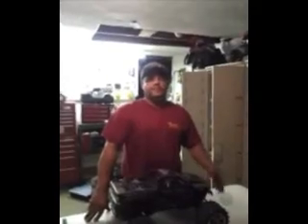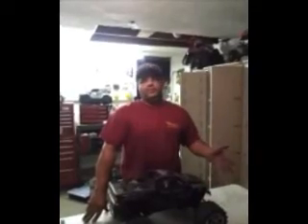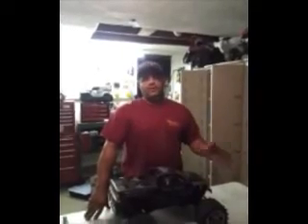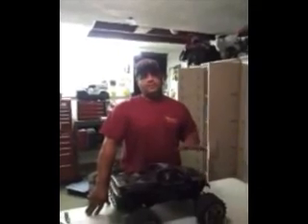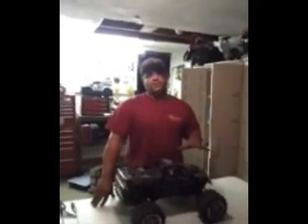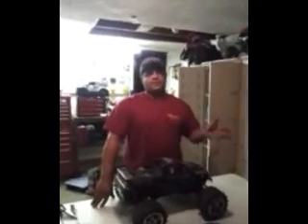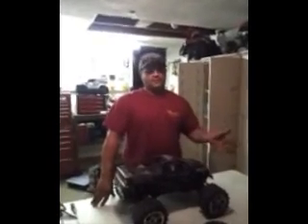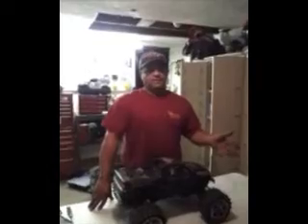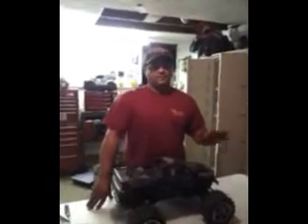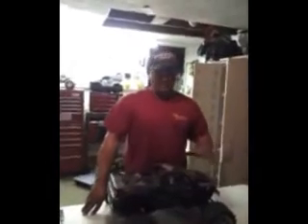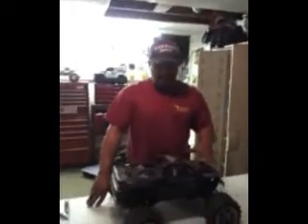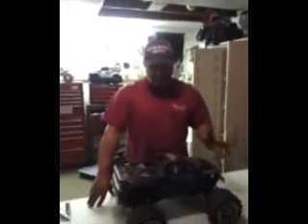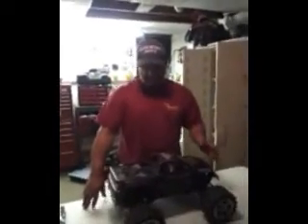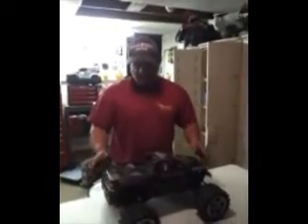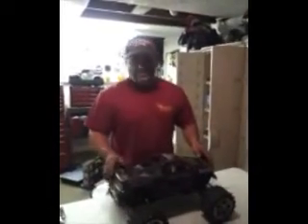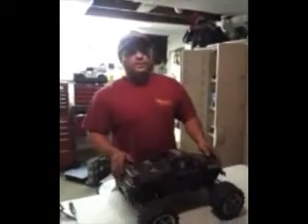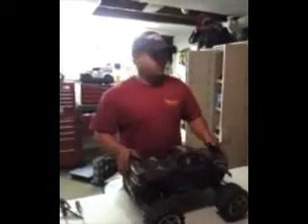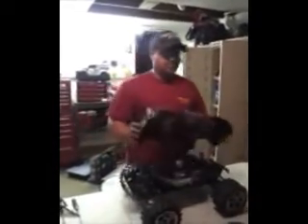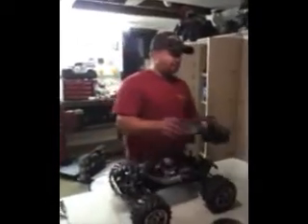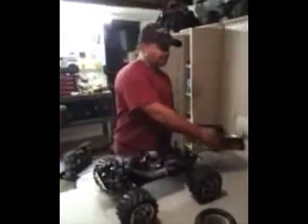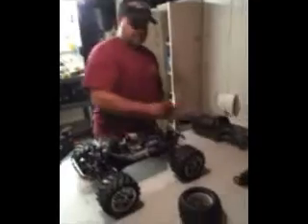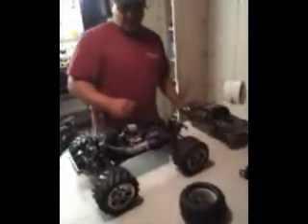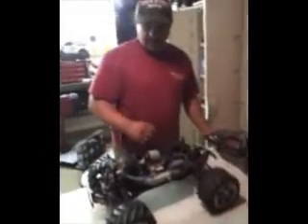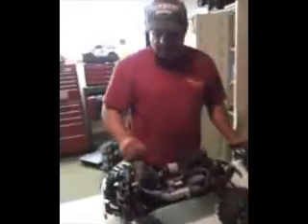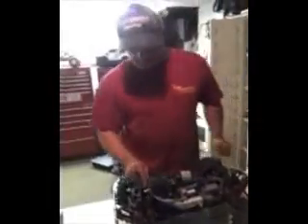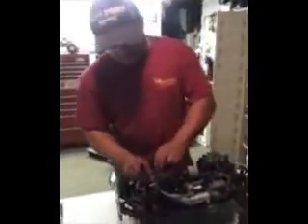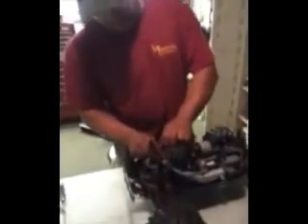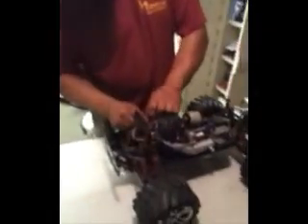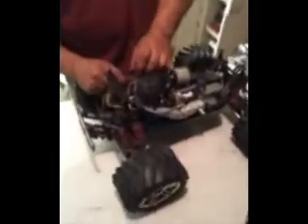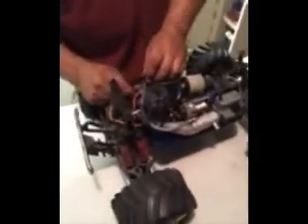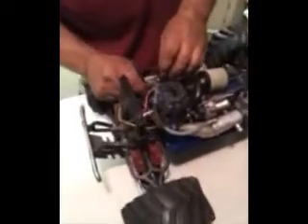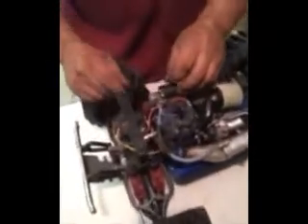People always wonder how you take a motor and a fuel tank out of a Traxxas — it's very easy. The first thing you want to do is remove the body, then pinch the fuel line if you have one right here.